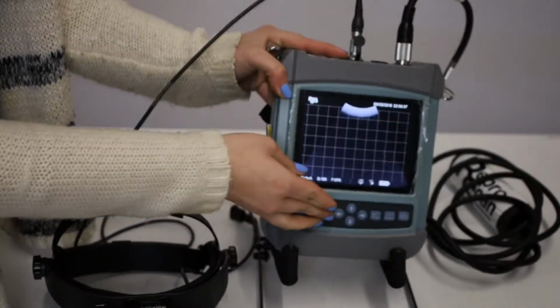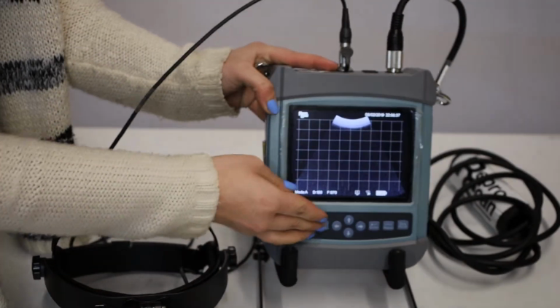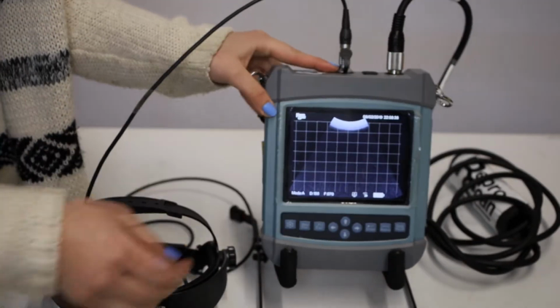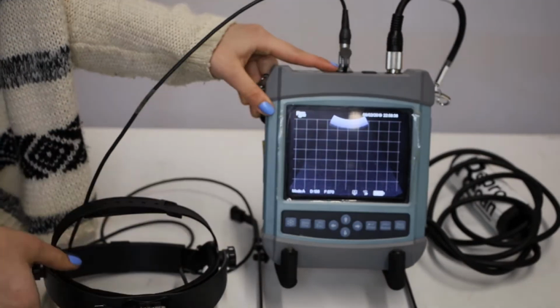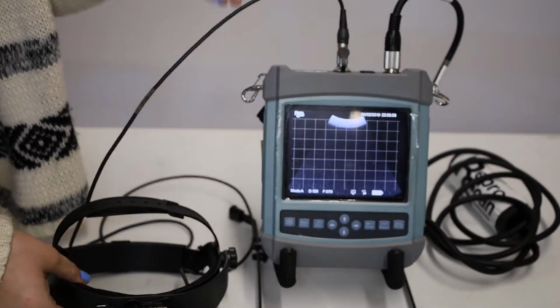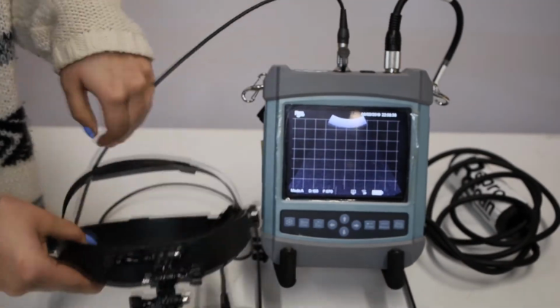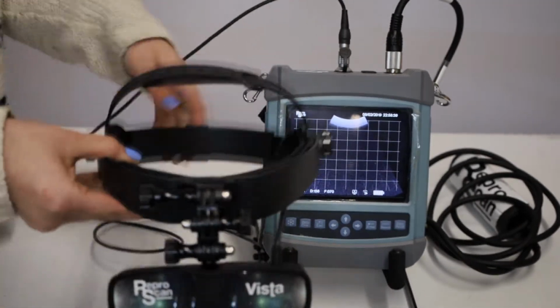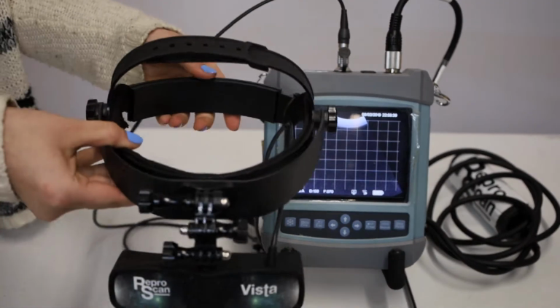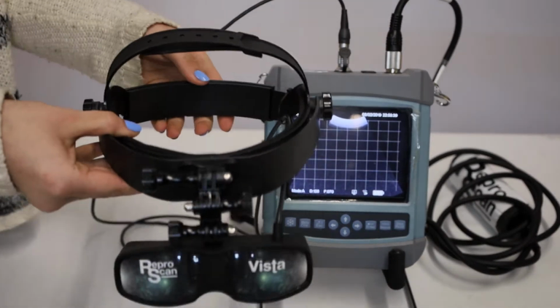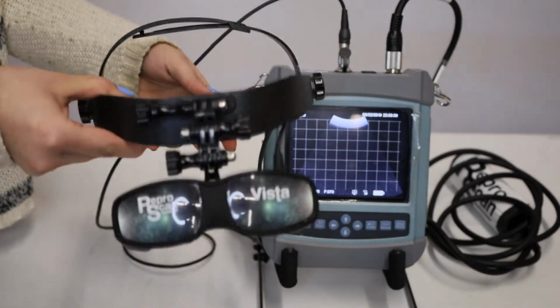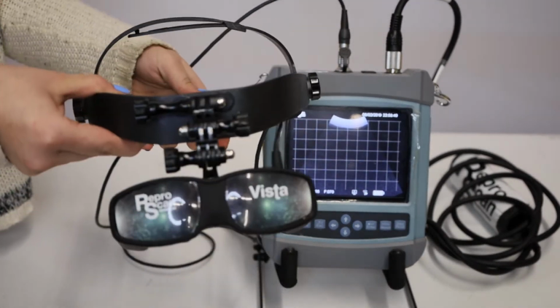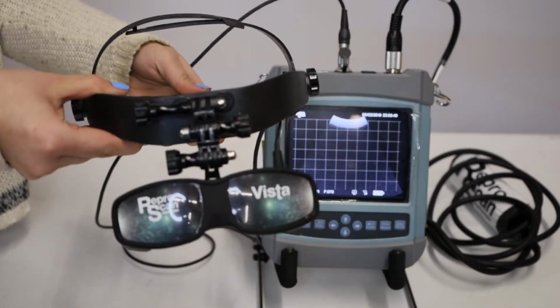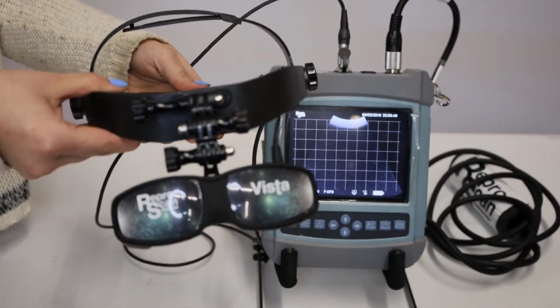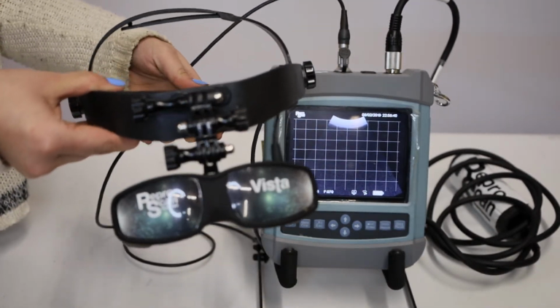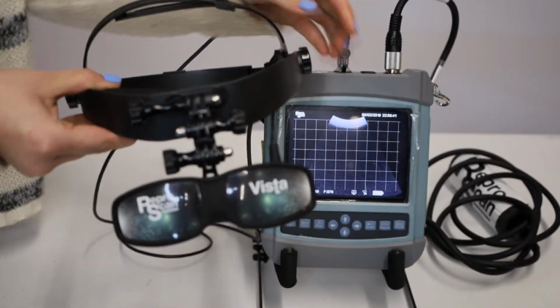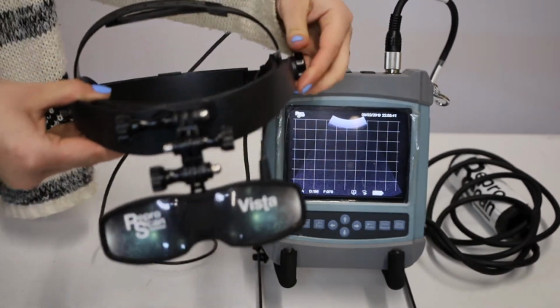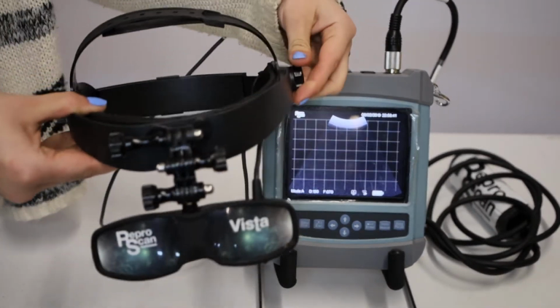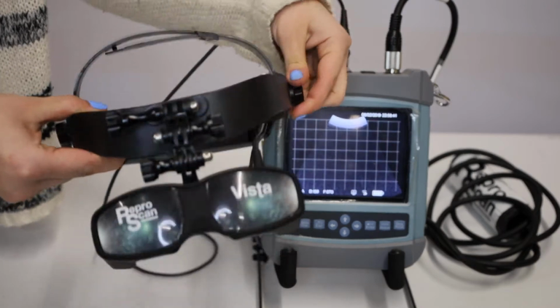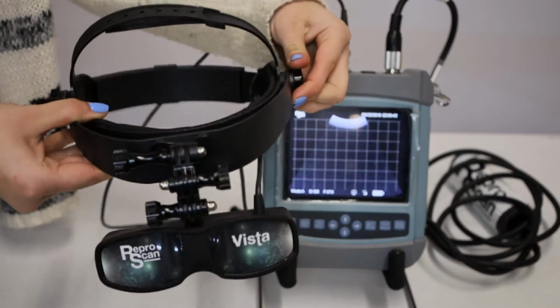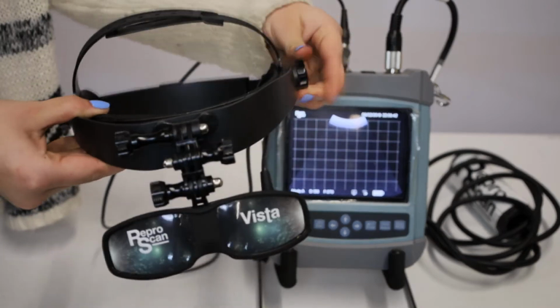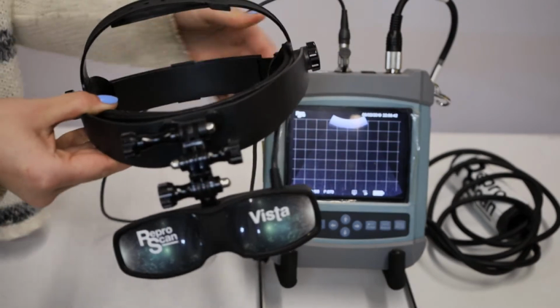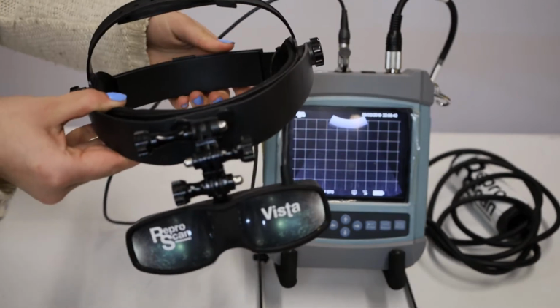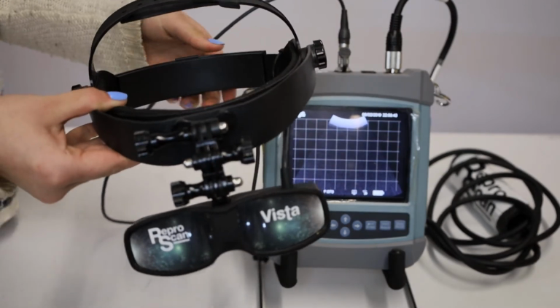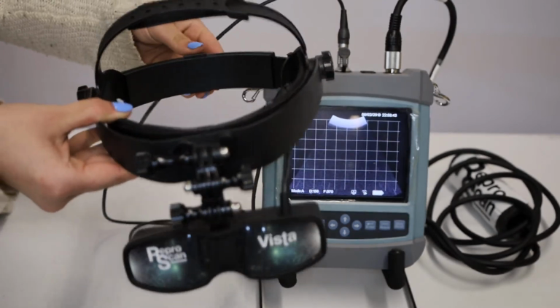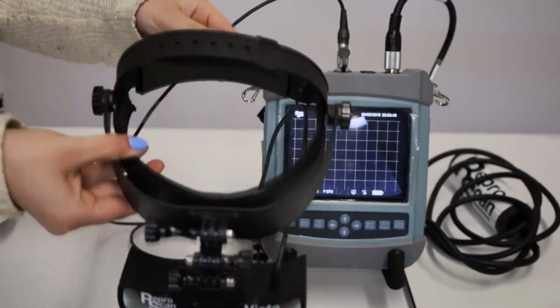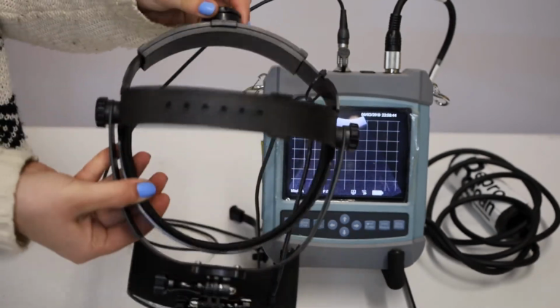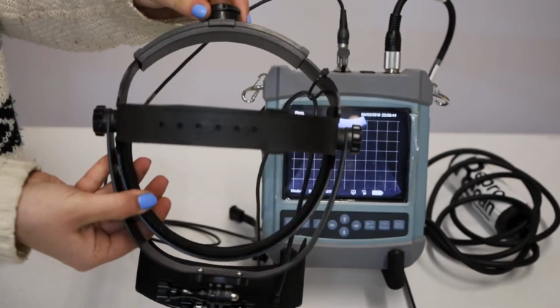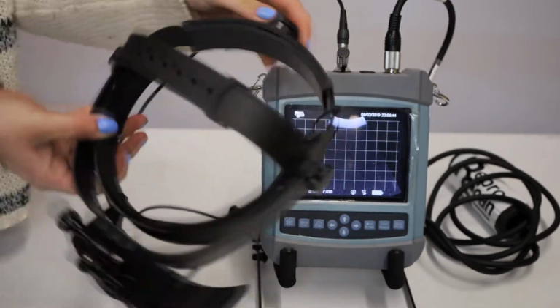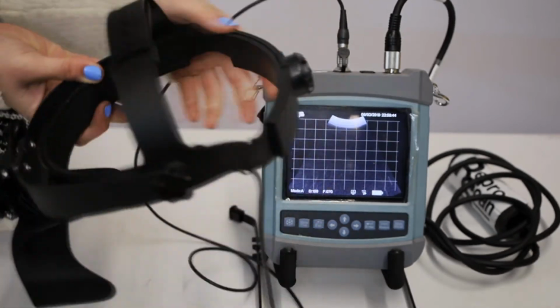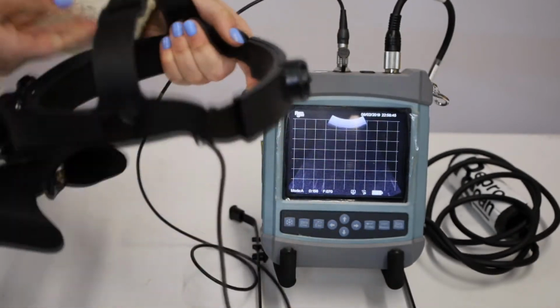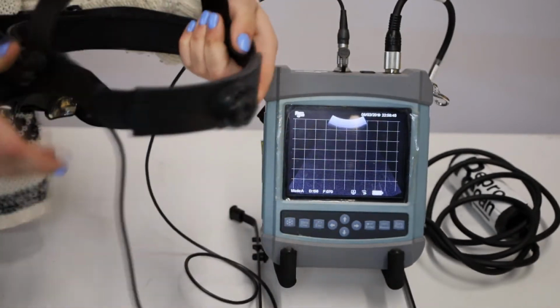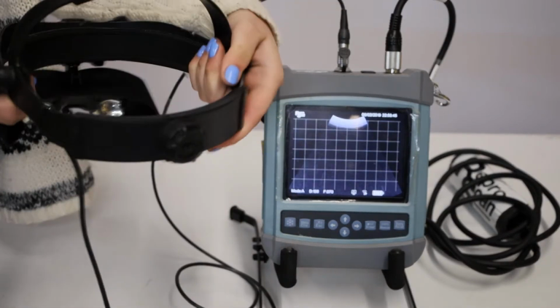Then we have it on head mount and you can just adjust the side to where it's comfortable — the top and the back.